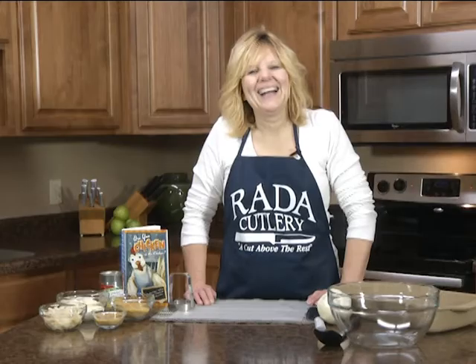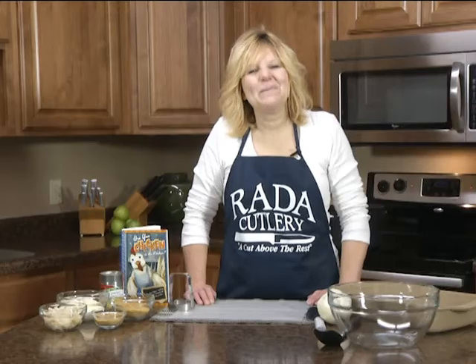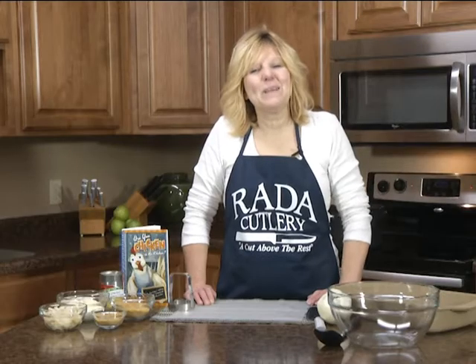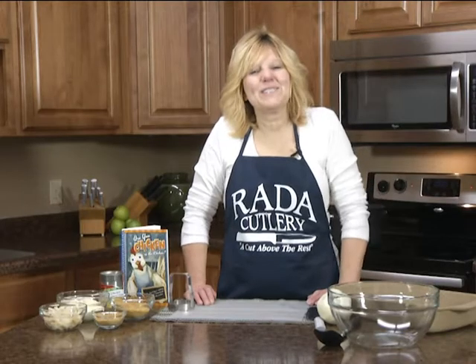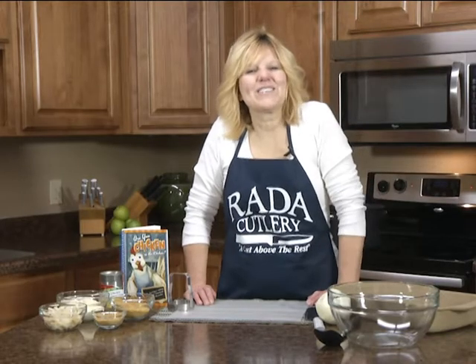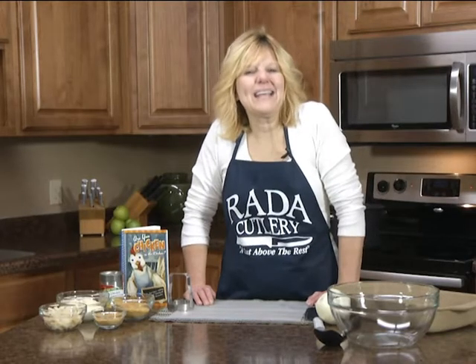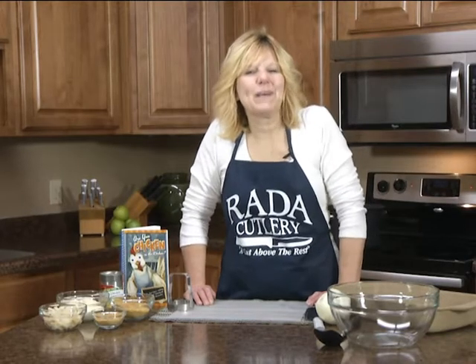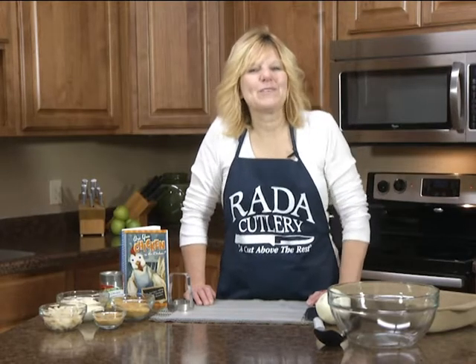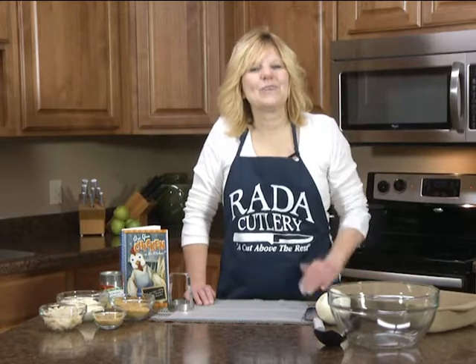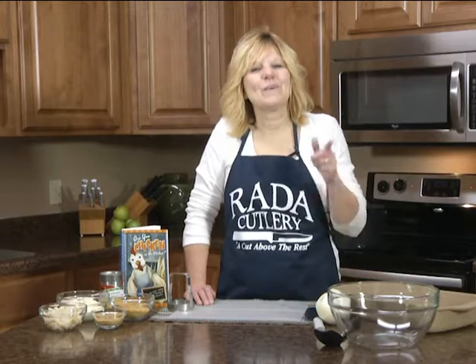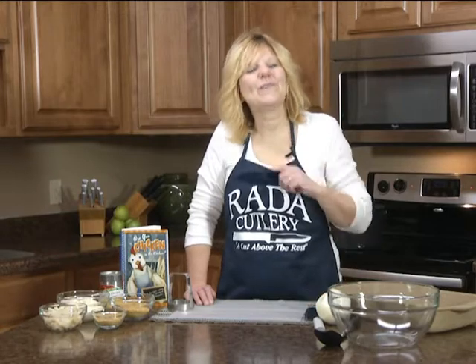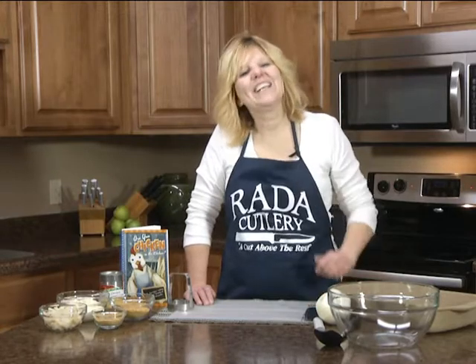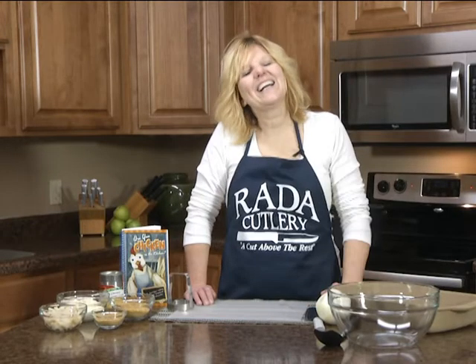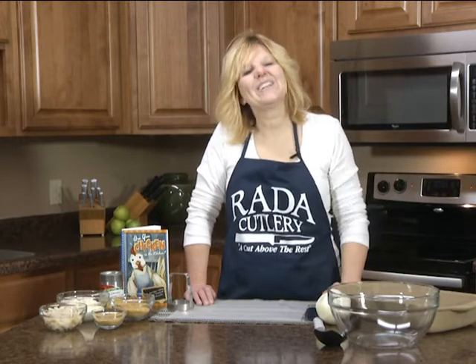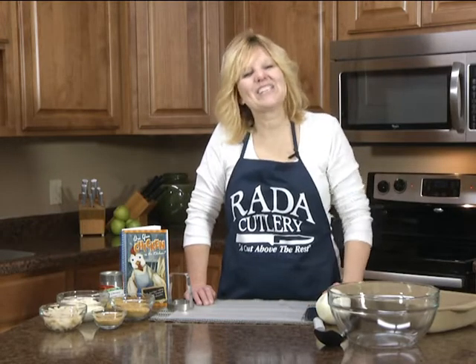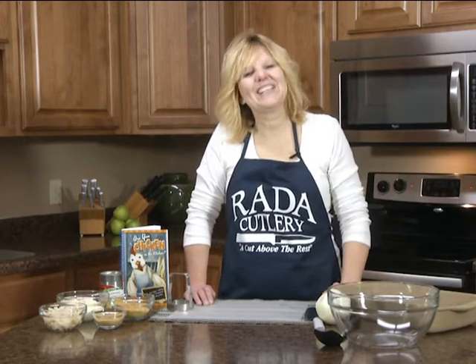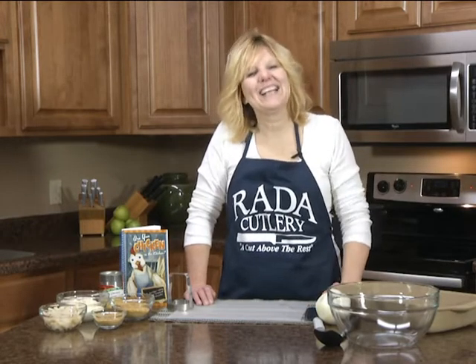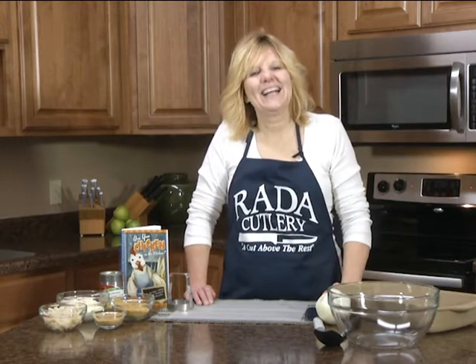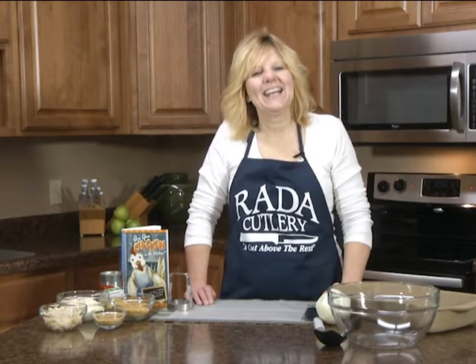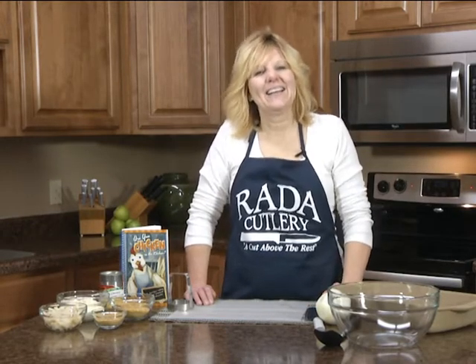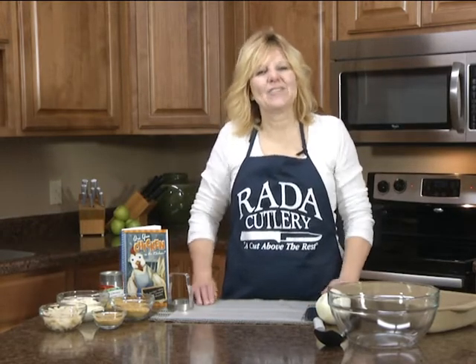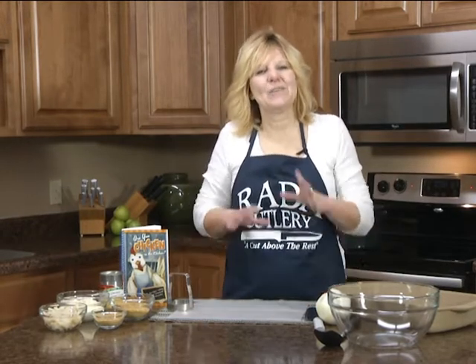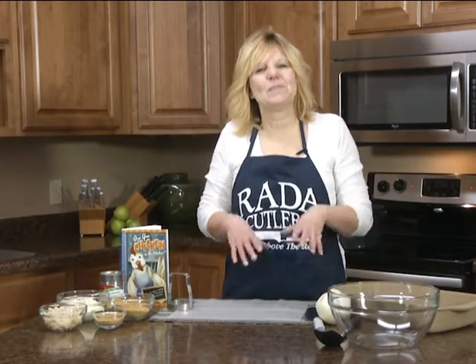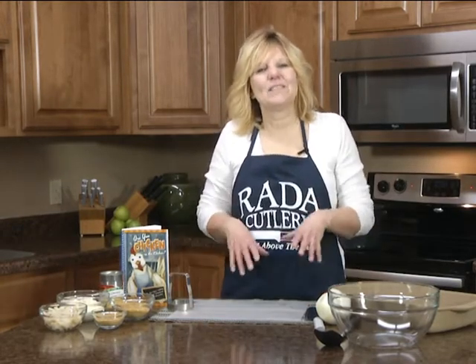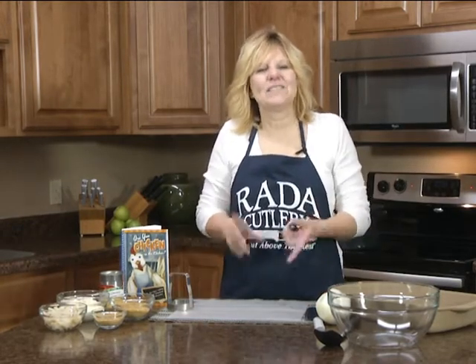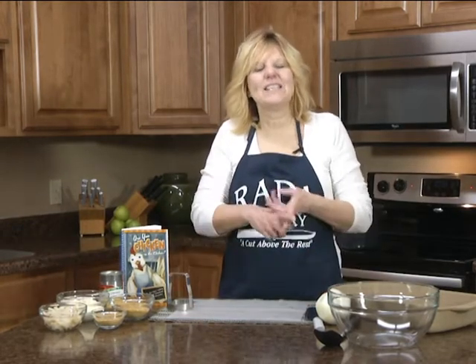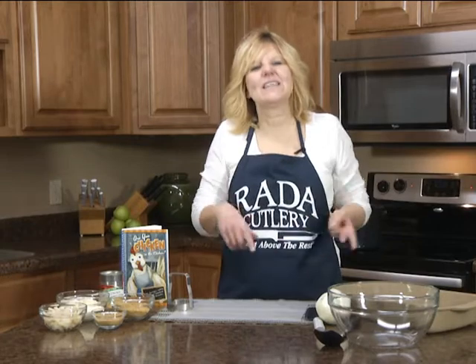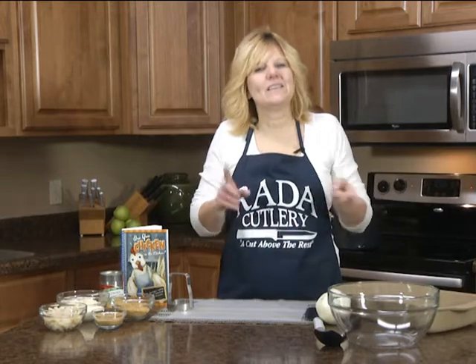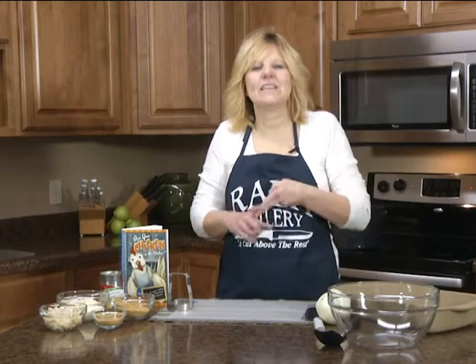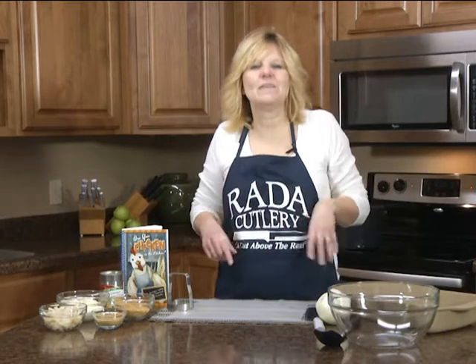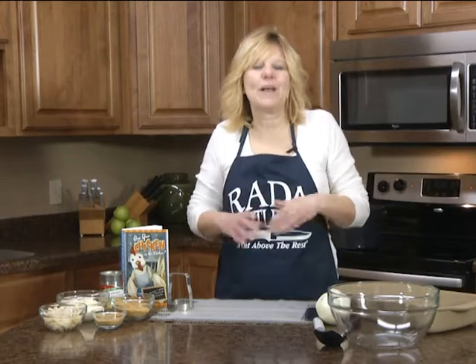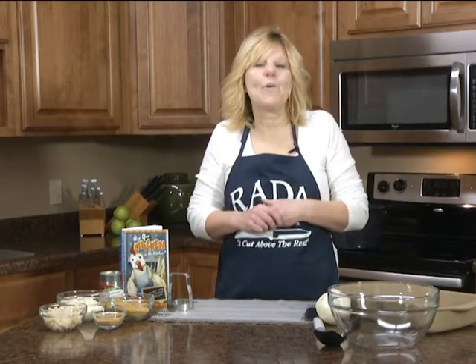Hi, my name is Christy. I'm coming to you from the Rada Cutlery Kitchen and I like sharing recipes that are easy and you can easily make them at home.